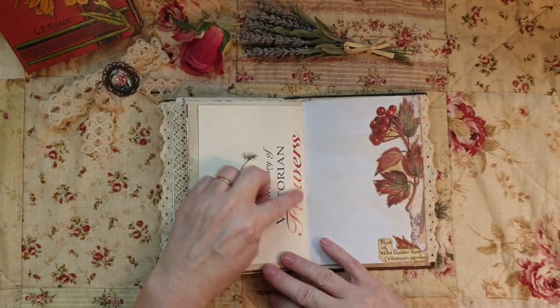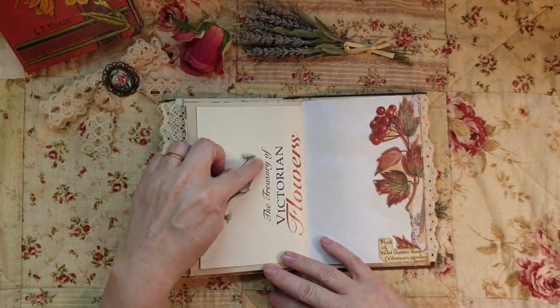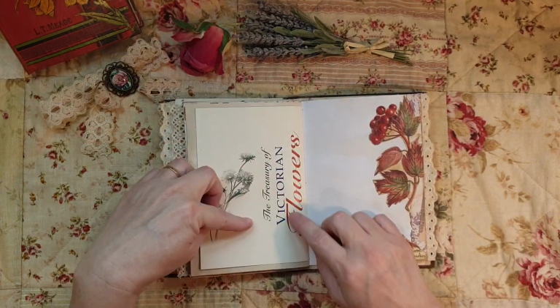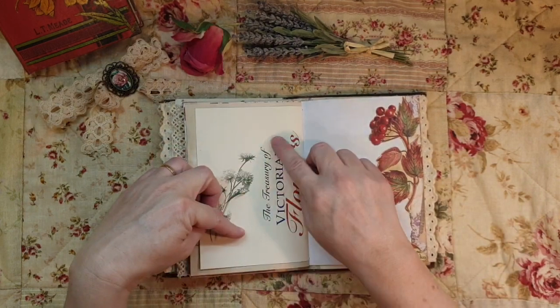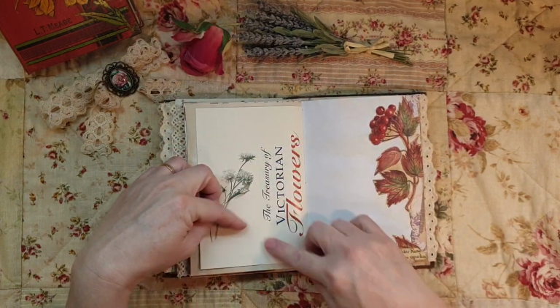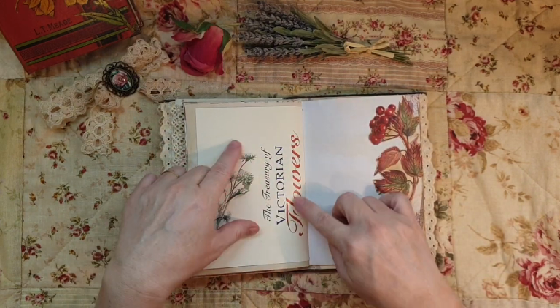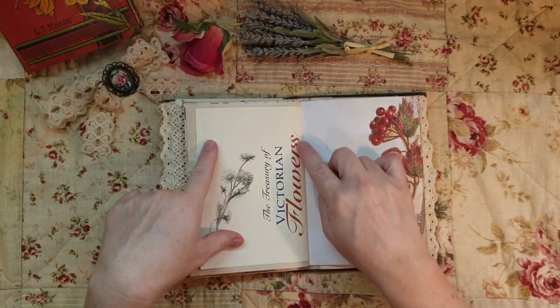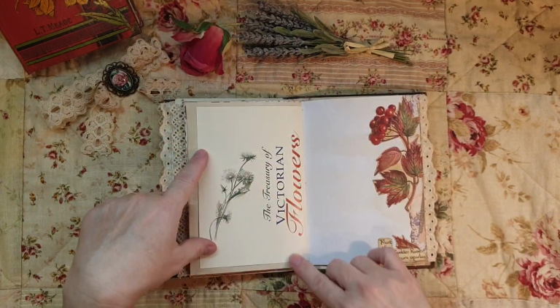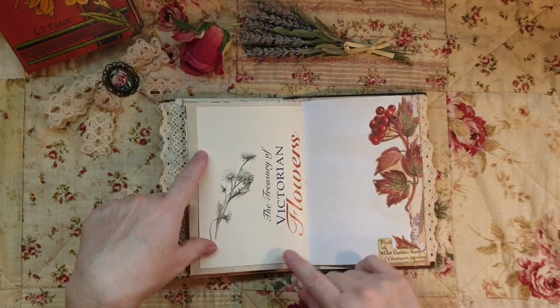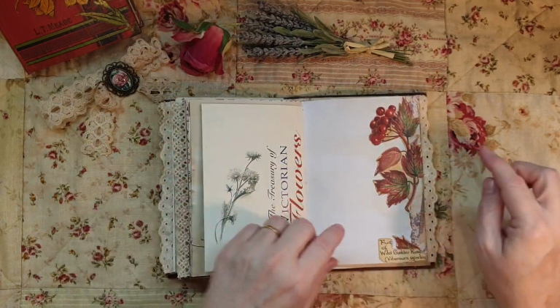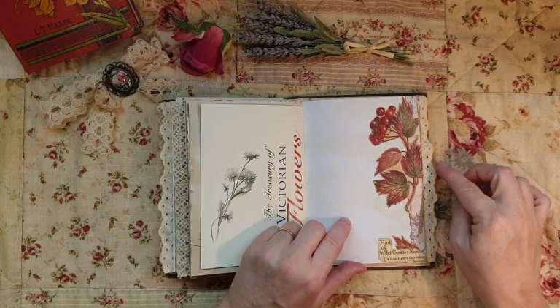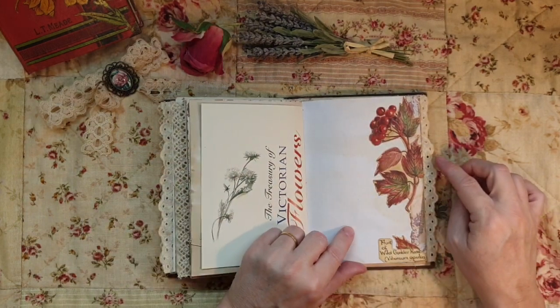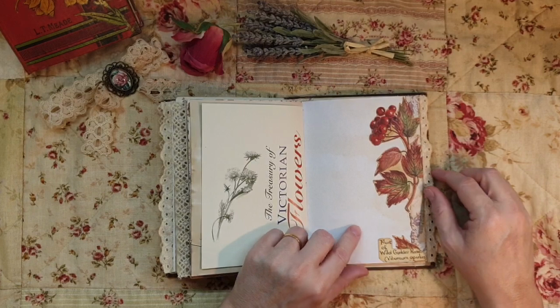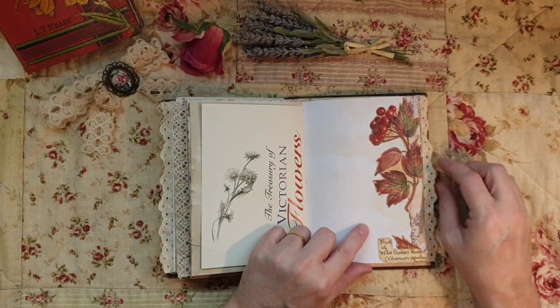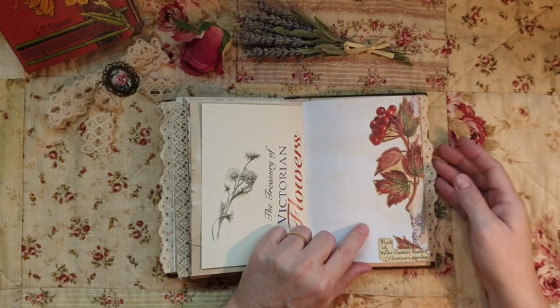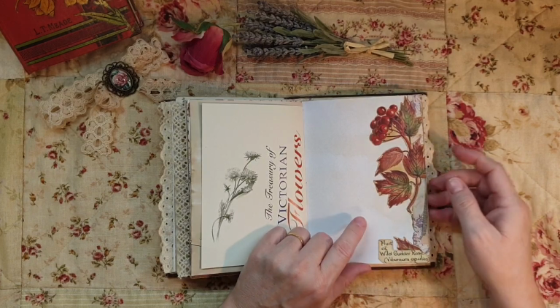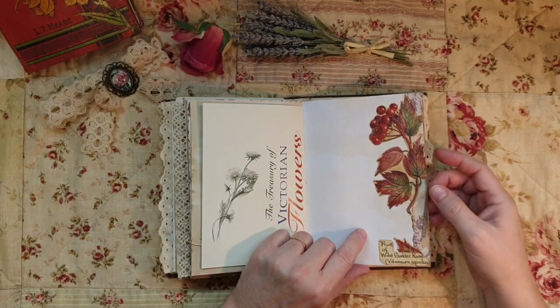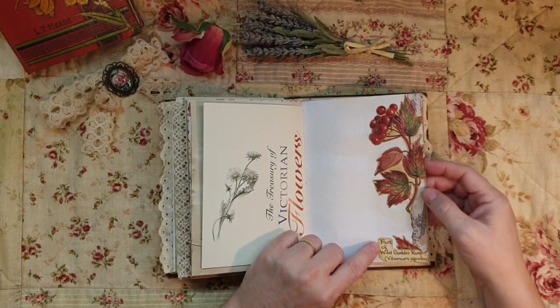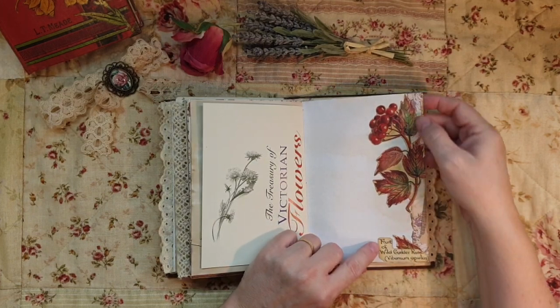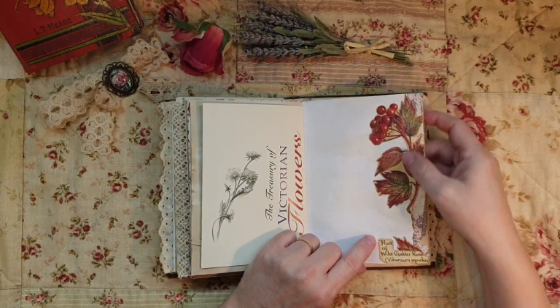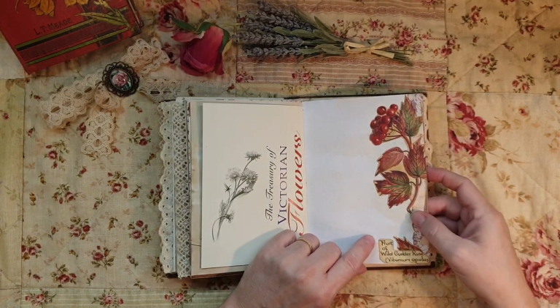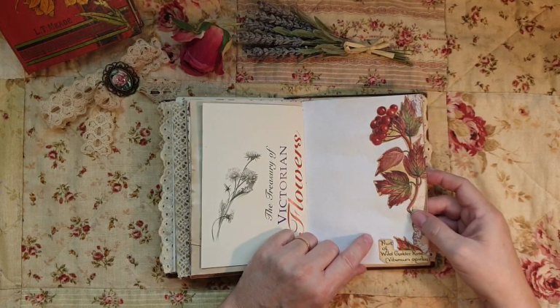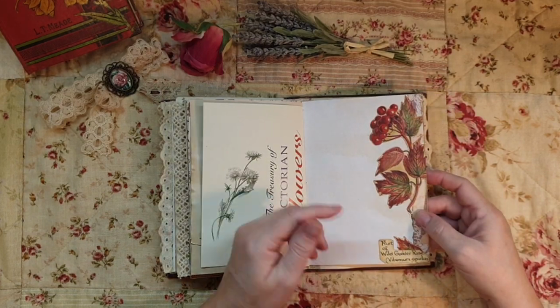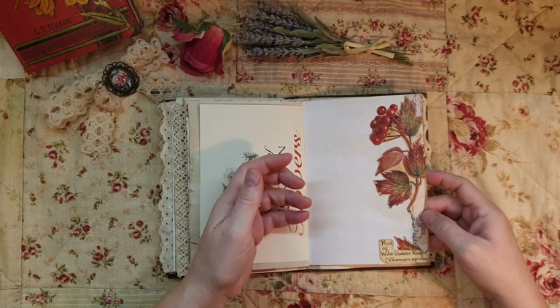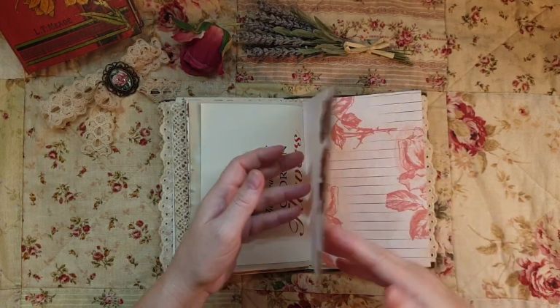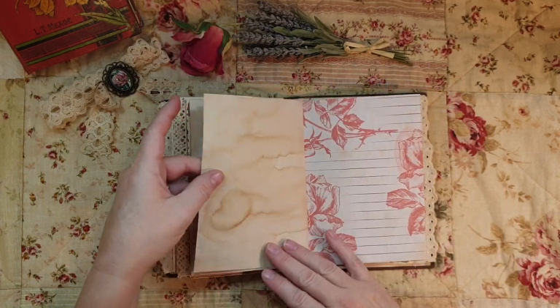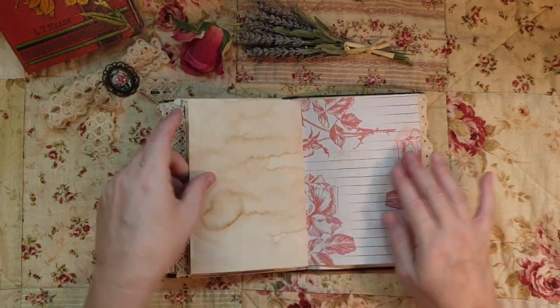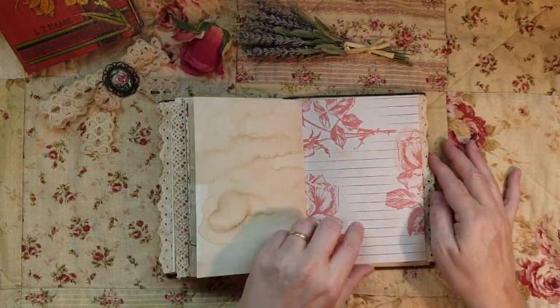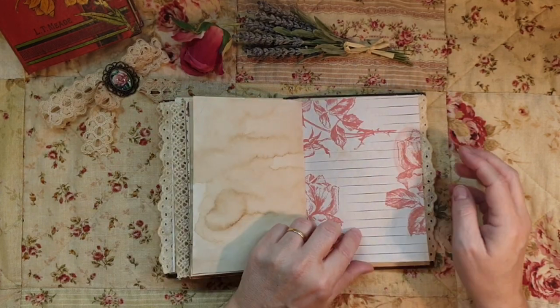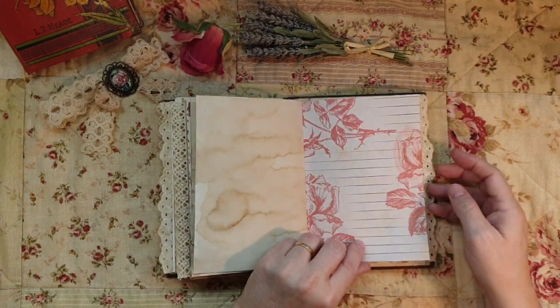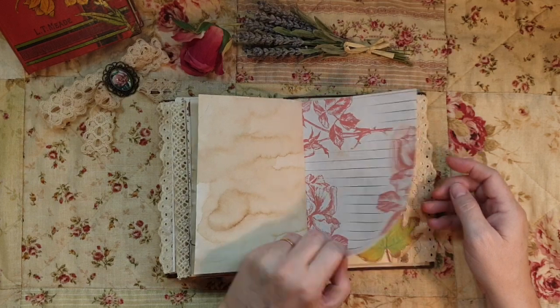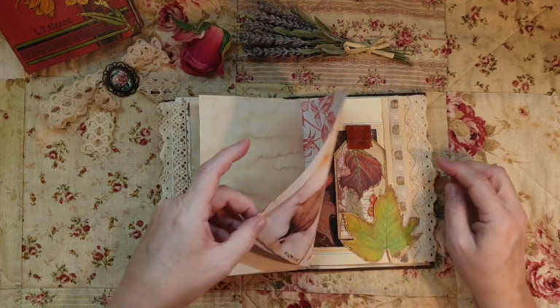The Treasury of Victorian Flowers - I thought it has a very Victorian feel about it. Beautiful autumn foliage.